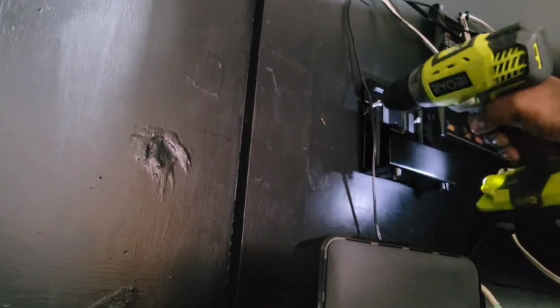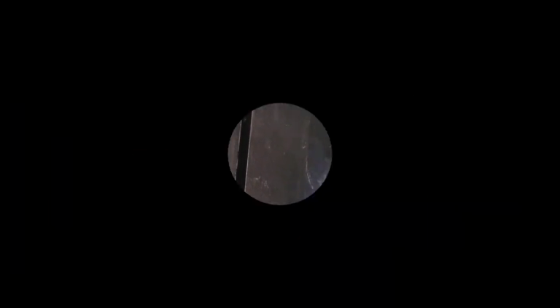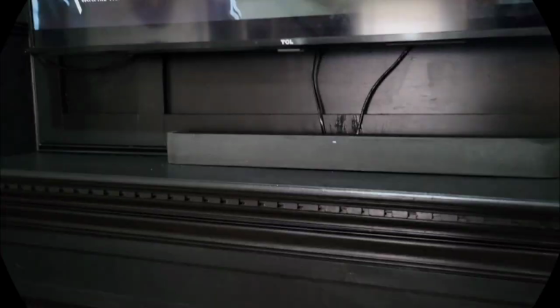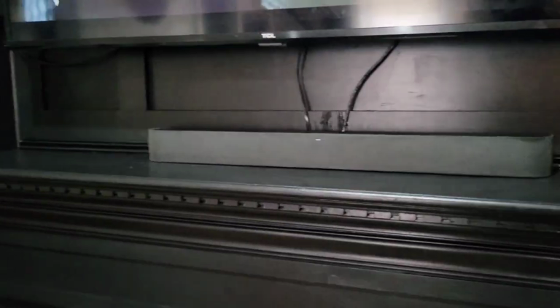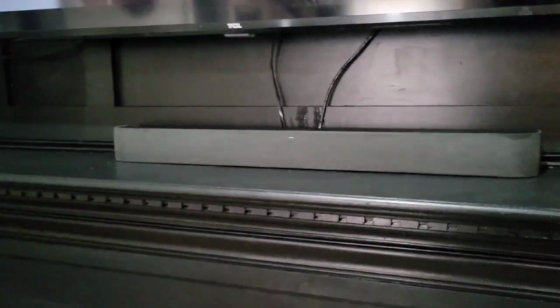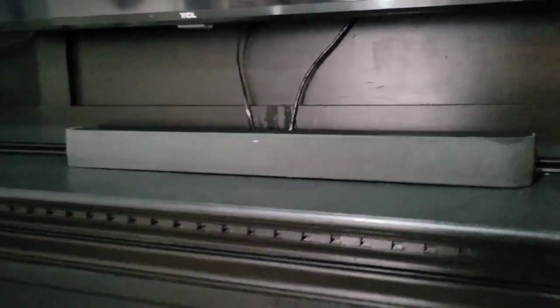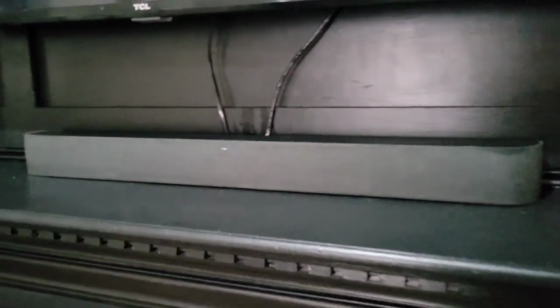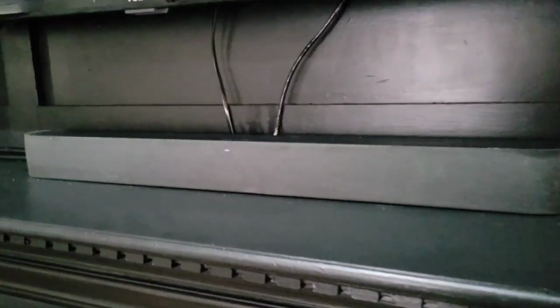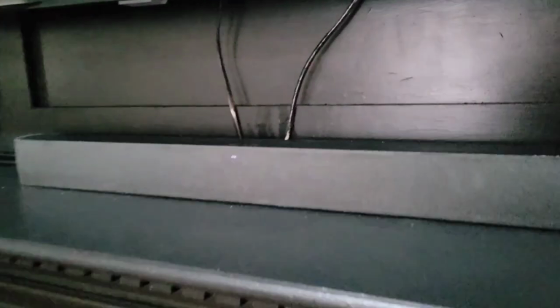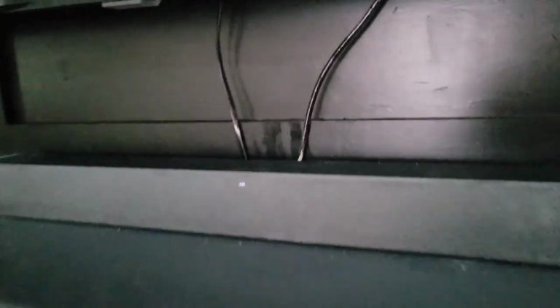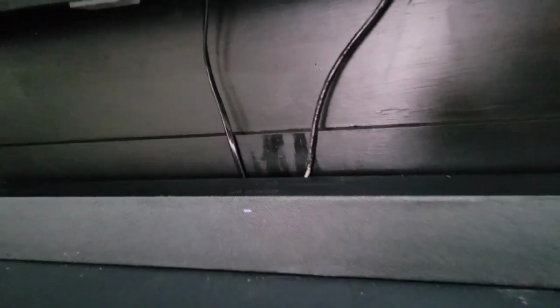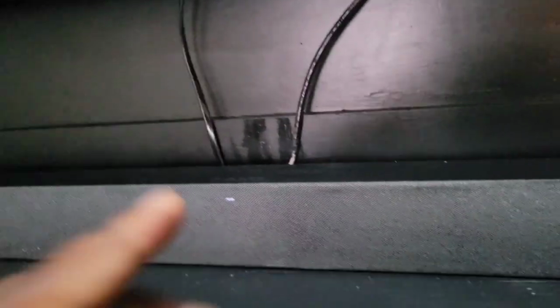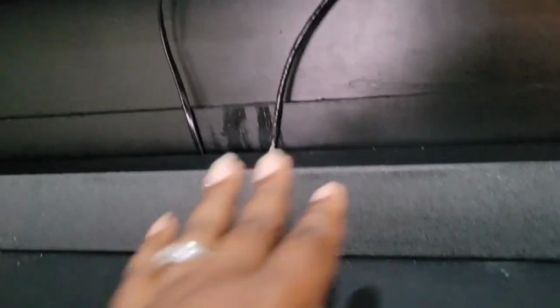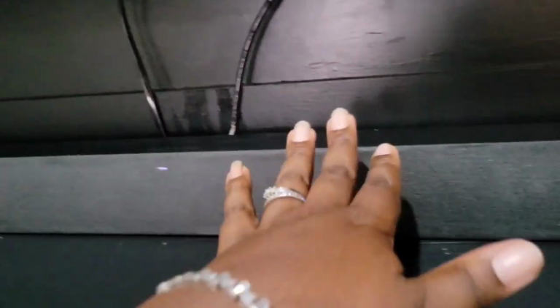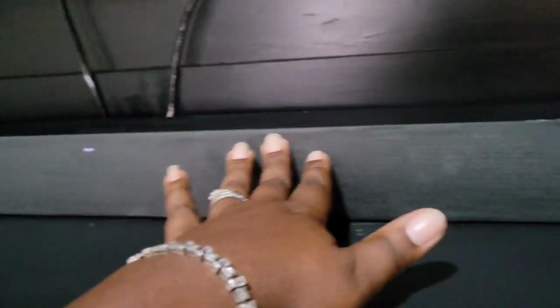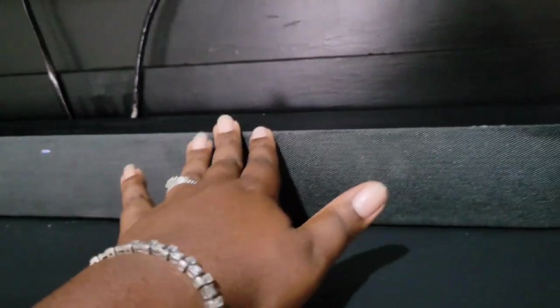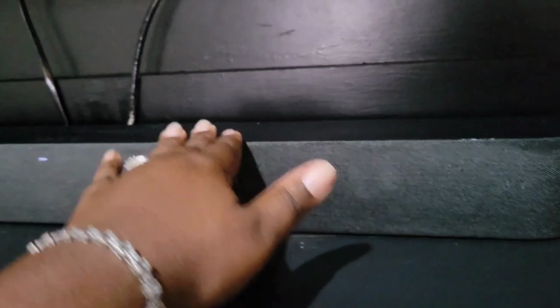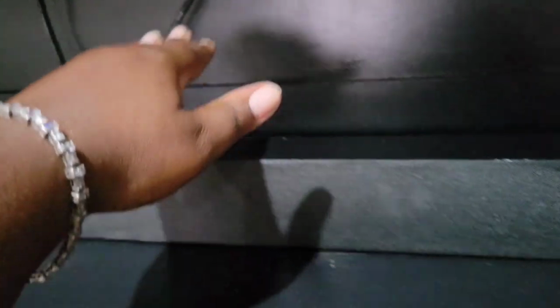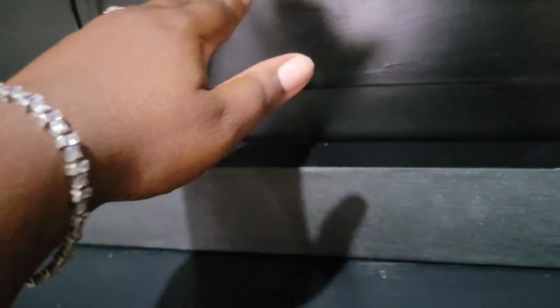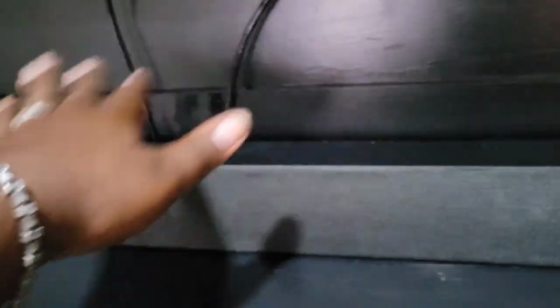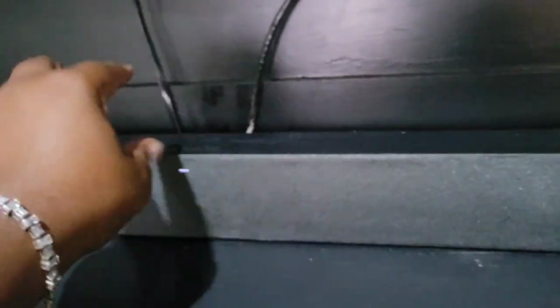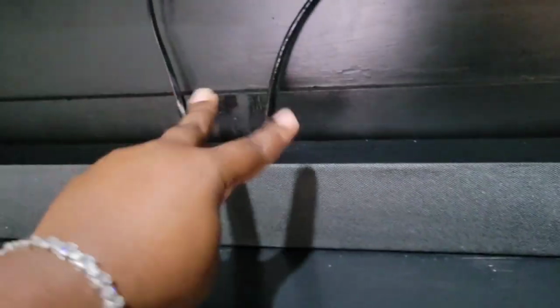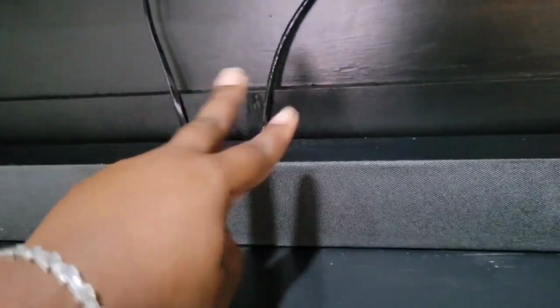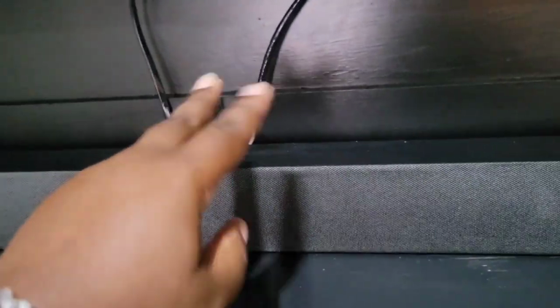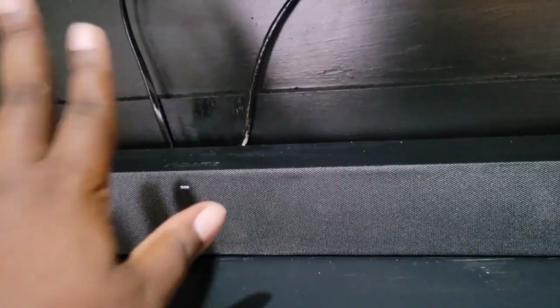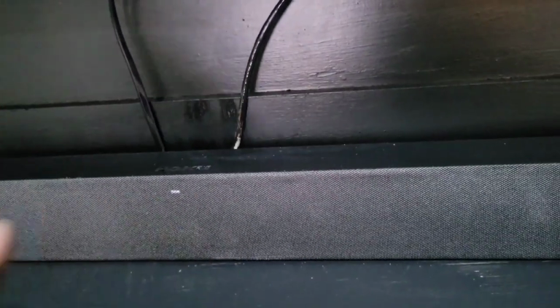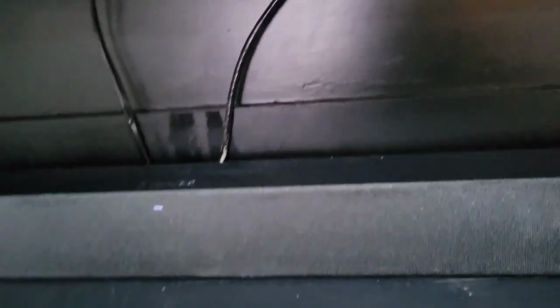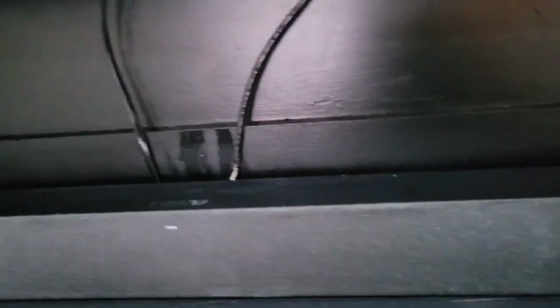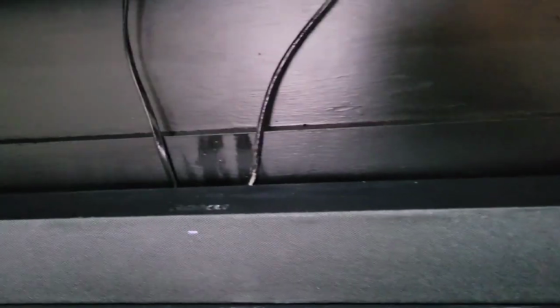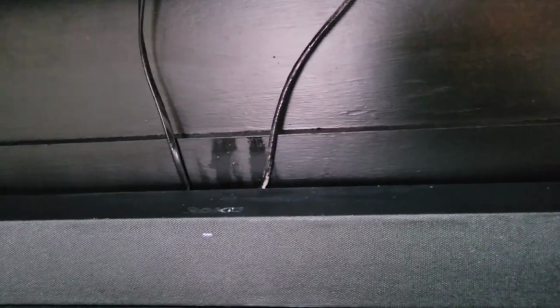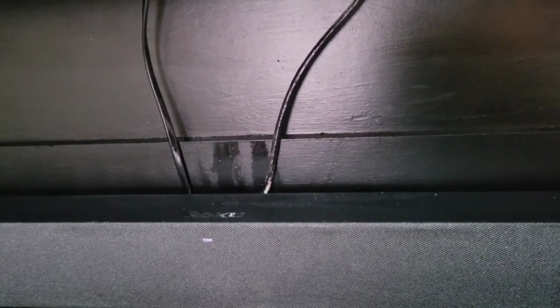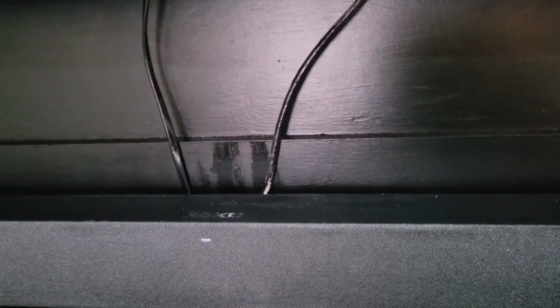I'm going to have to get a separate bracket to hang the sound bar up off of the mantle, and then those two cords can go away.